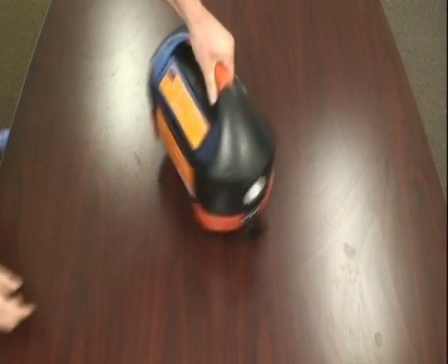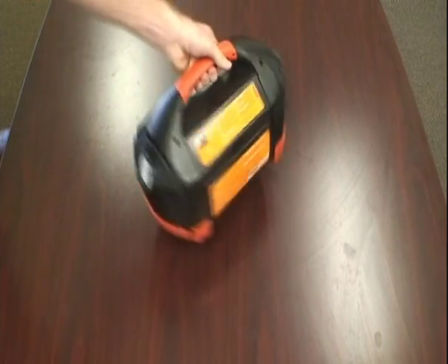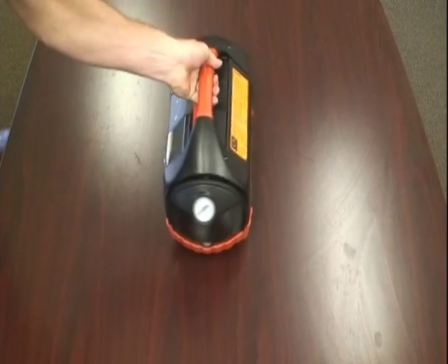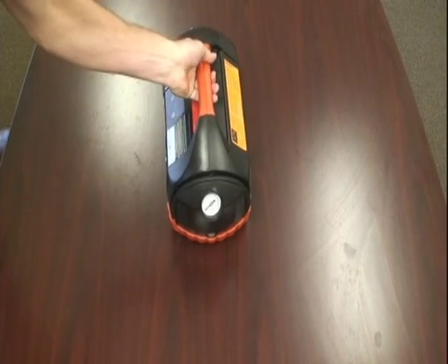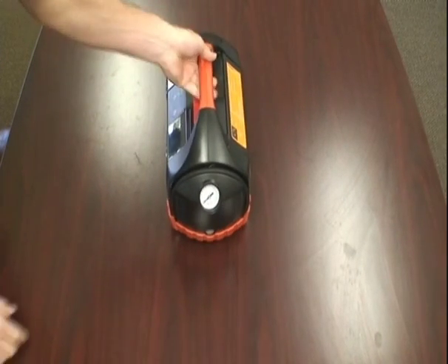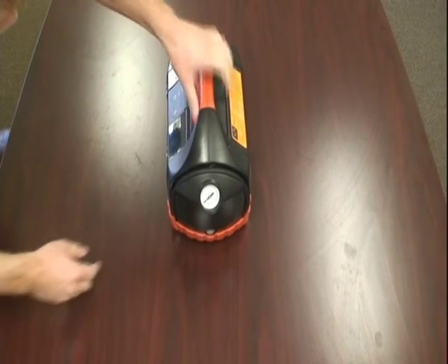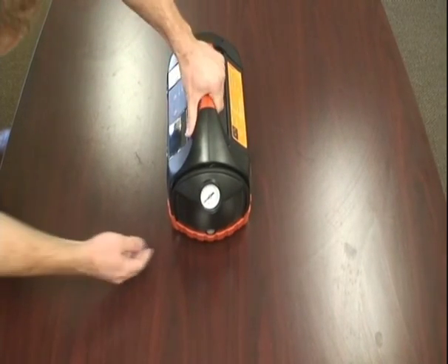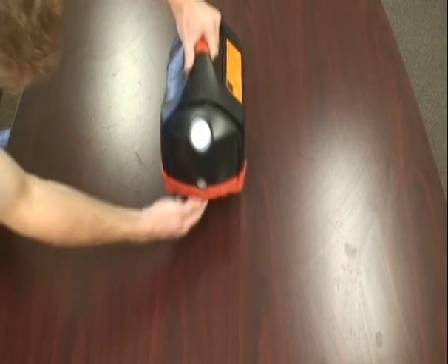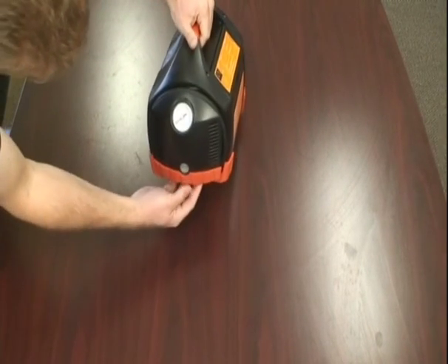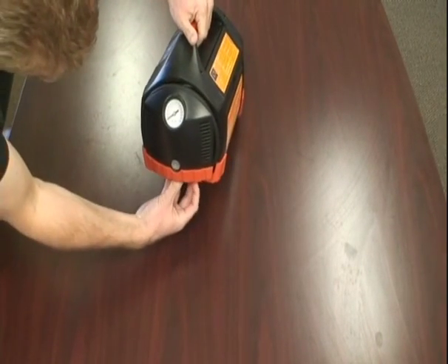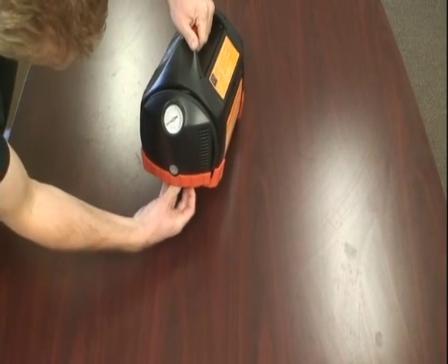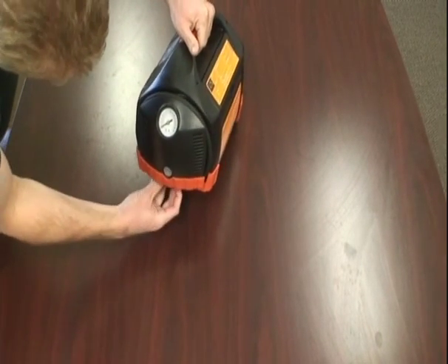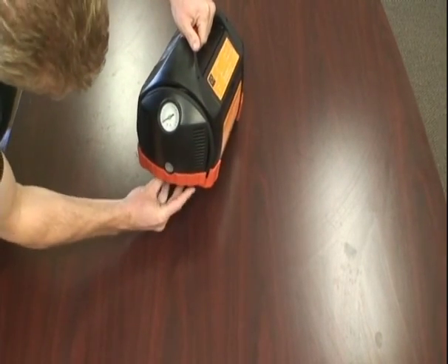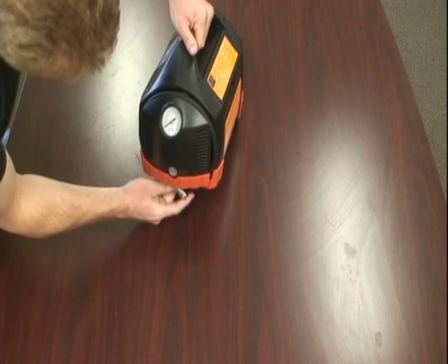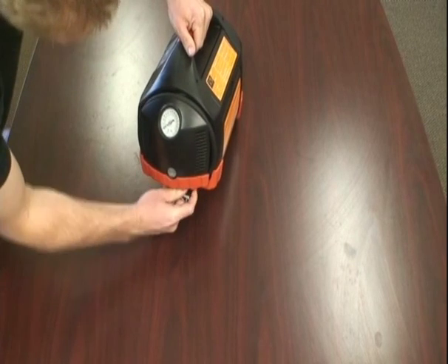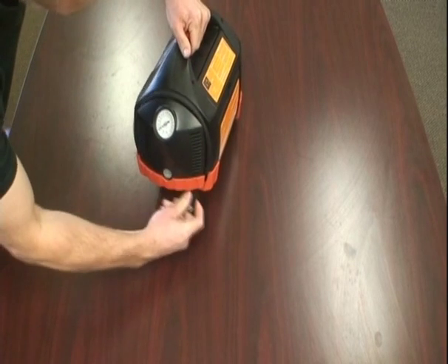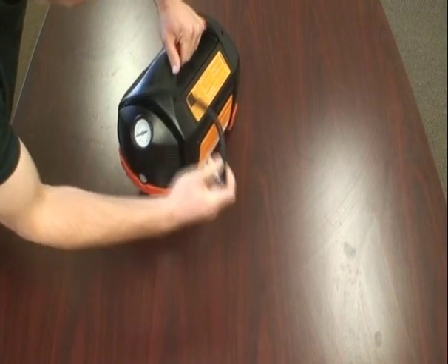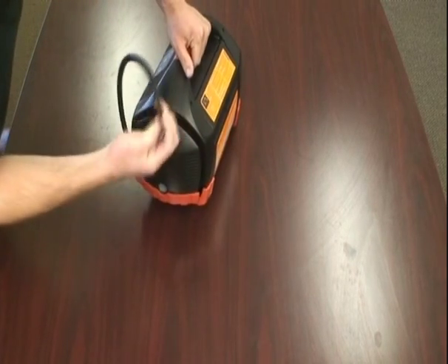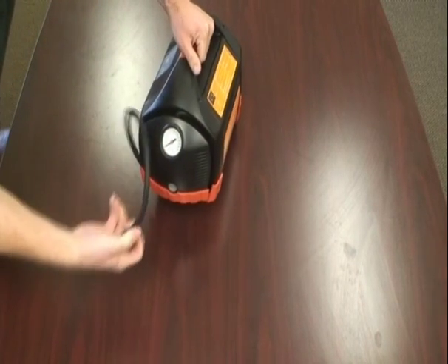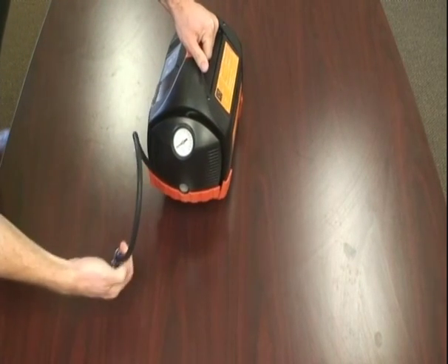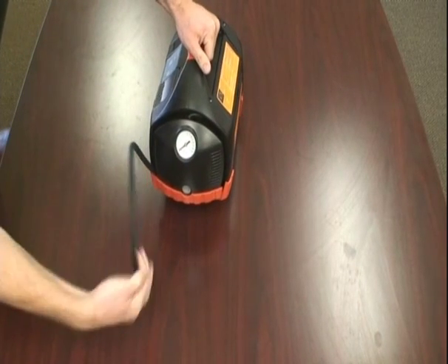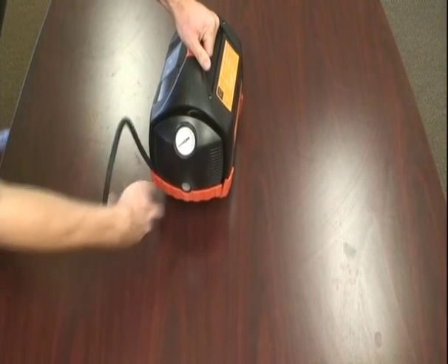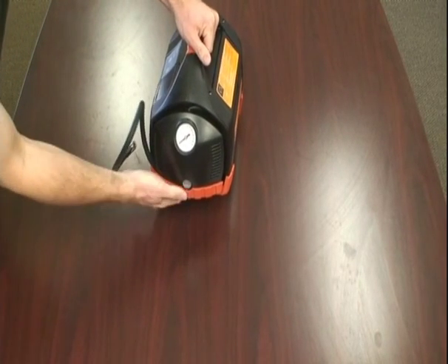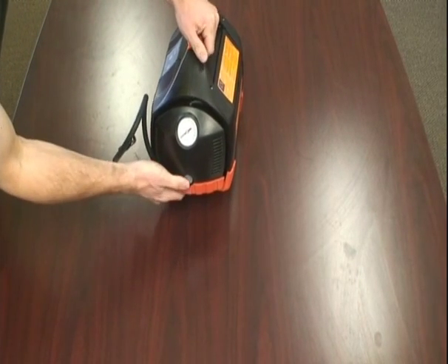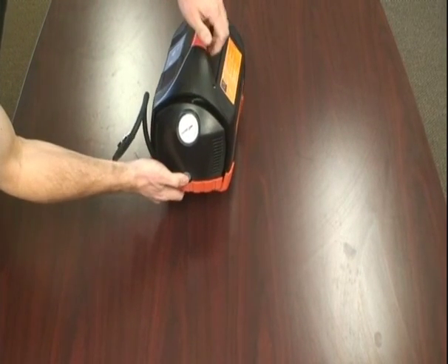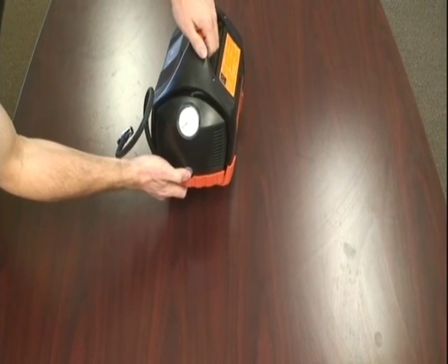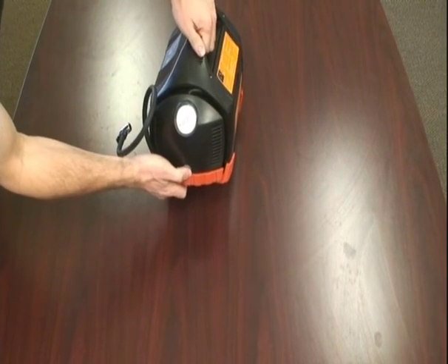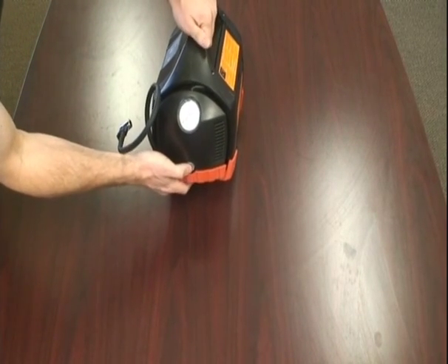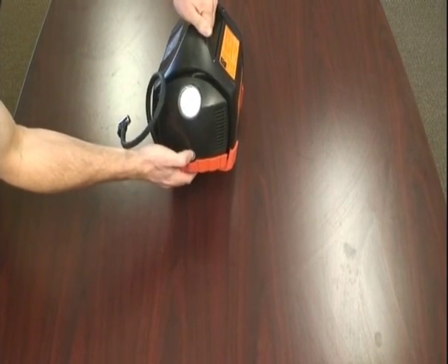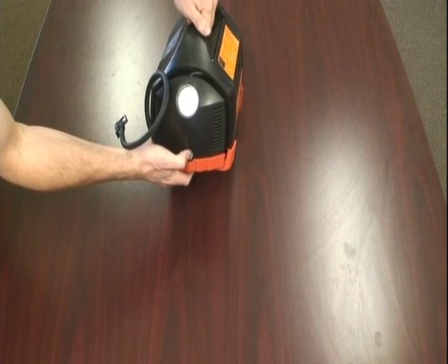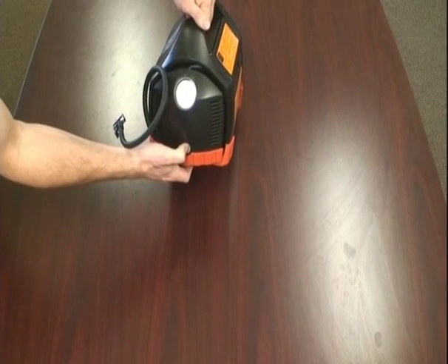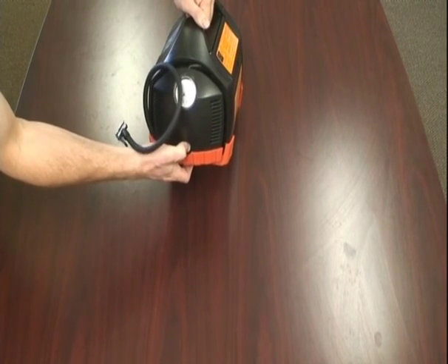On the other side we have a nifty air compressor that wraps around and folds neatly, and it can add air to your tire up to 150 PSI.